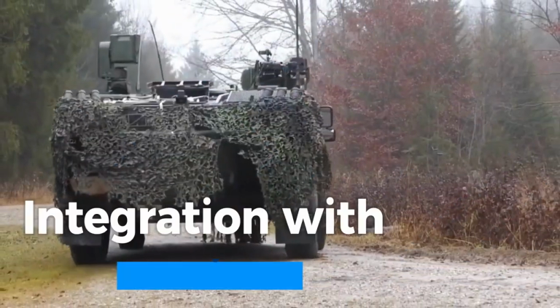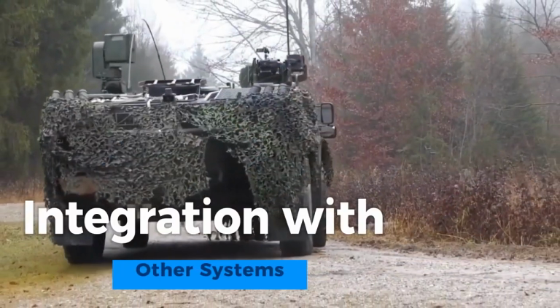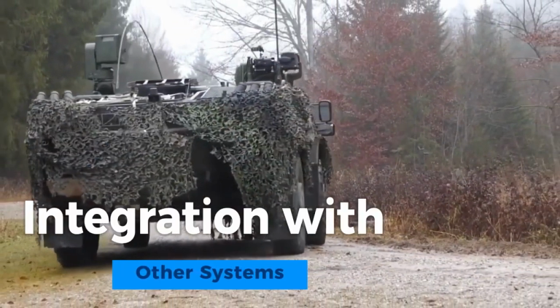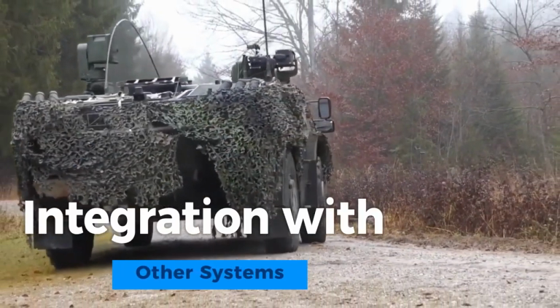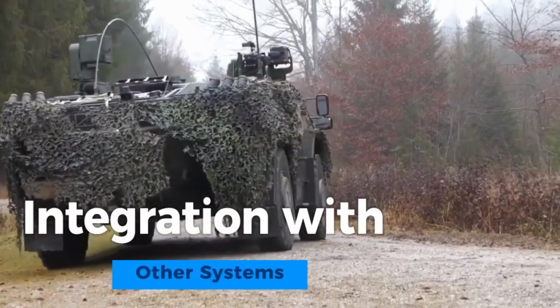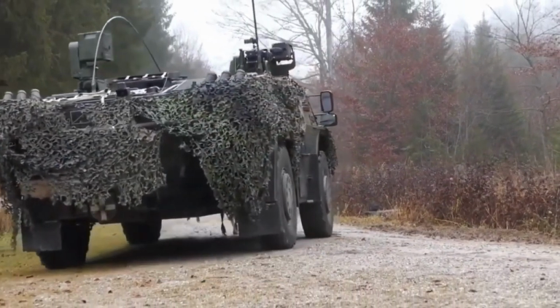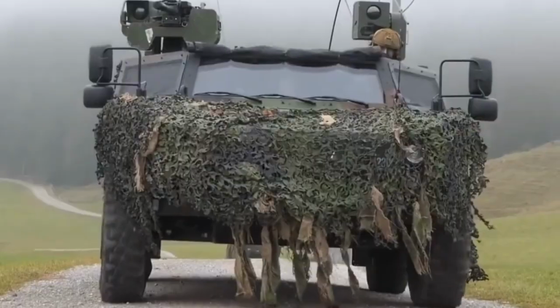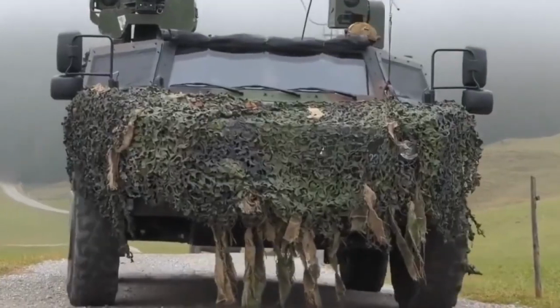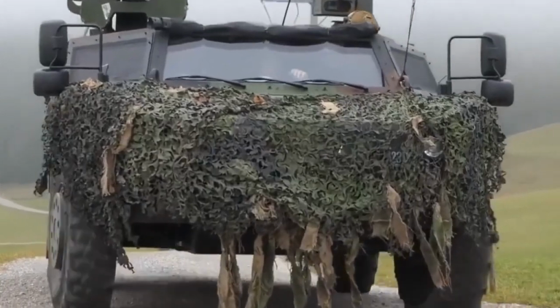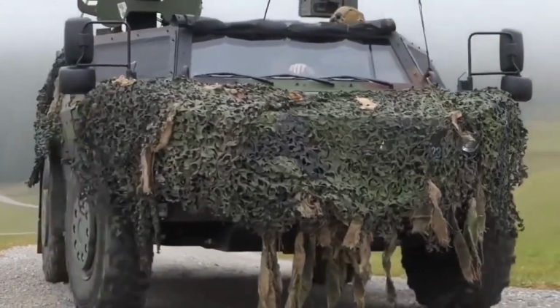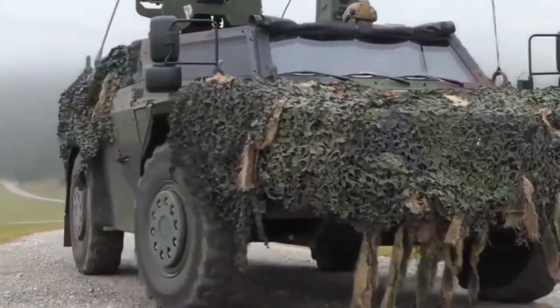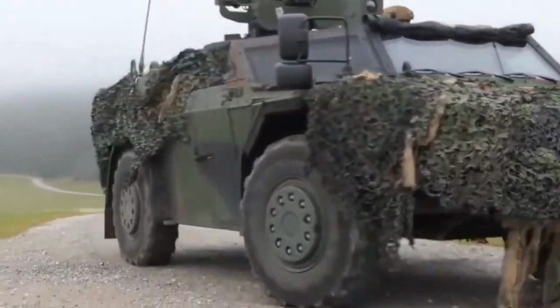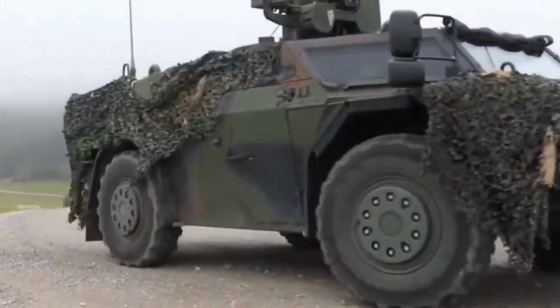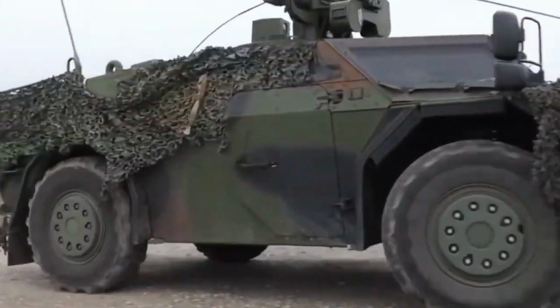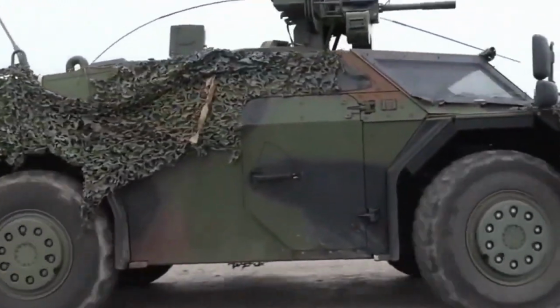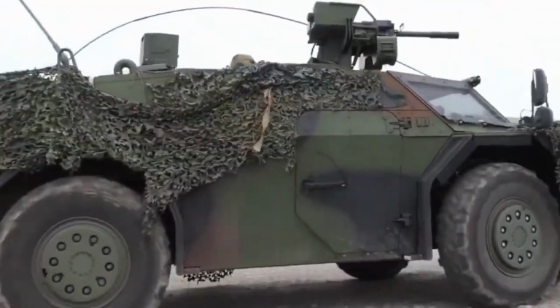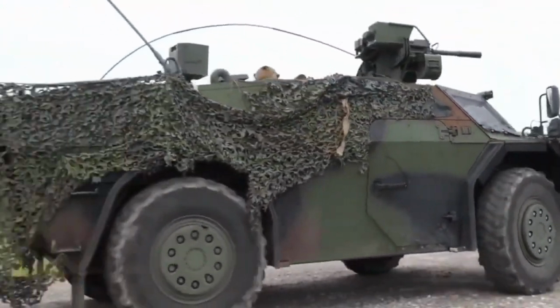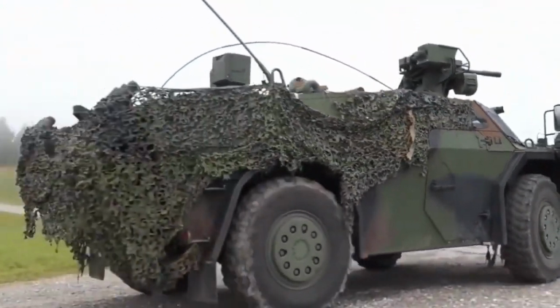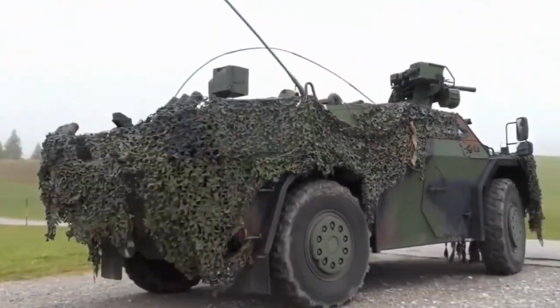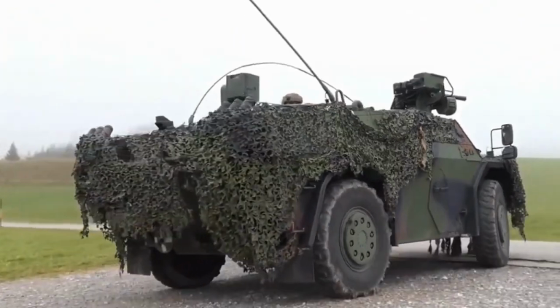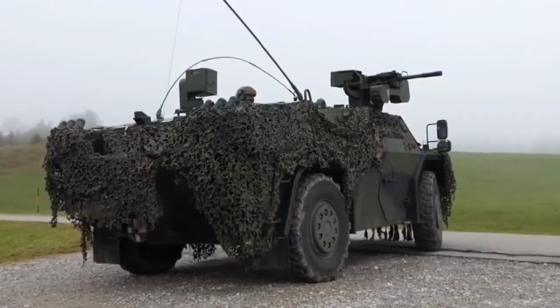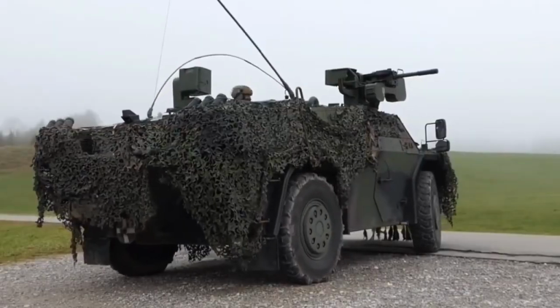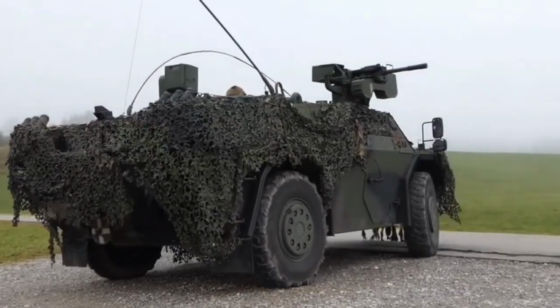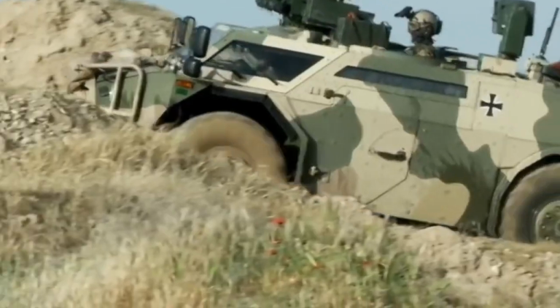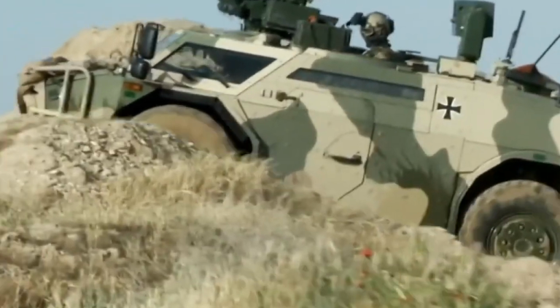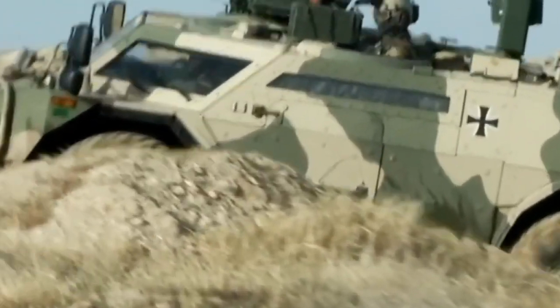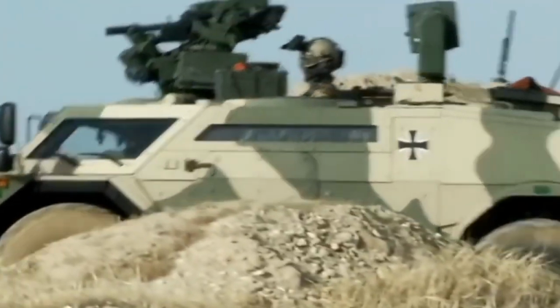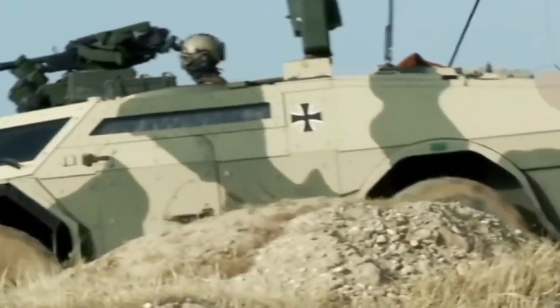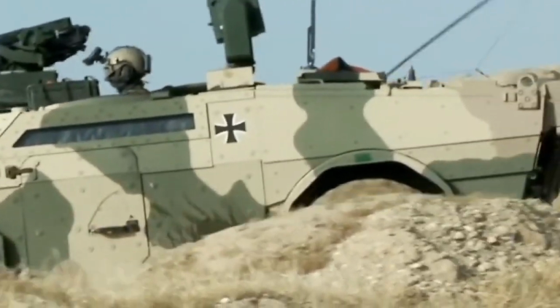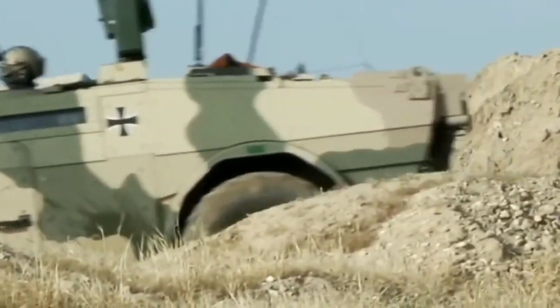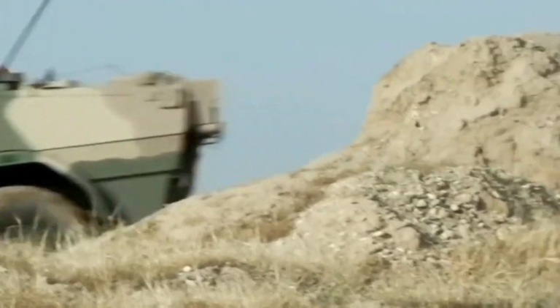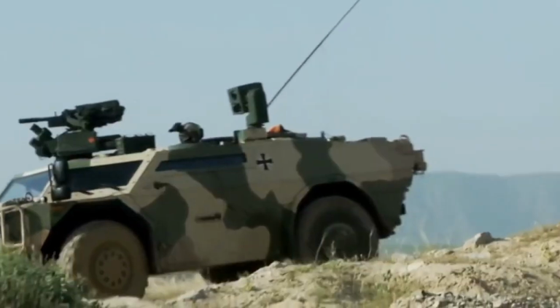The Fennec can be seamlessly integrated into wider military networks, allowing real-time data sharing and coordination with other vehicles and command centers. This enhances its effectiveness in modern, network-centric warfare.